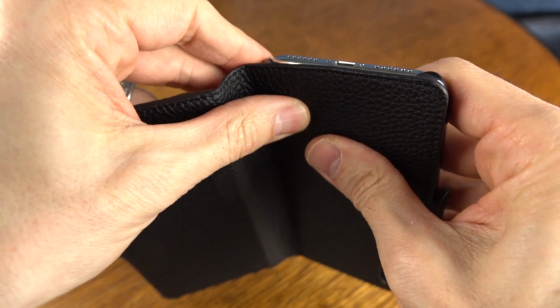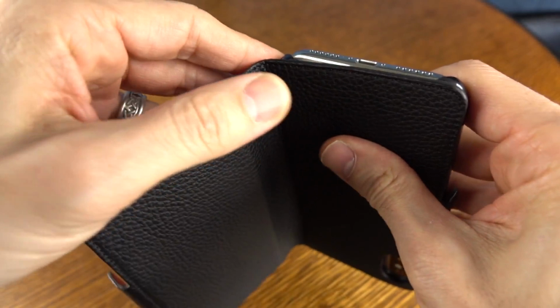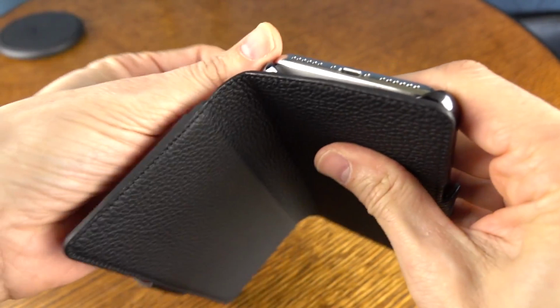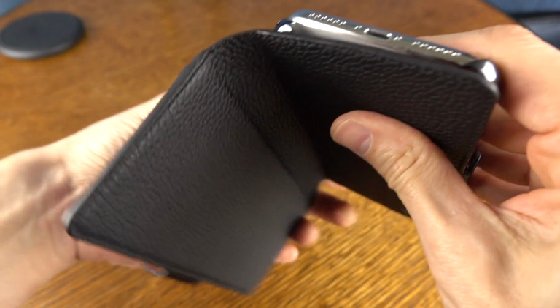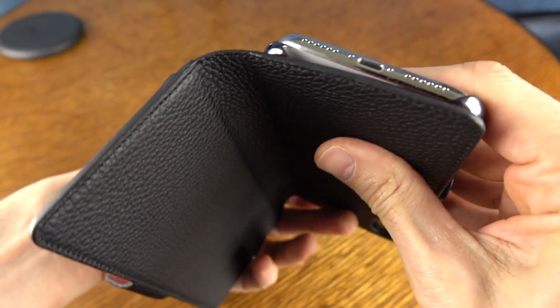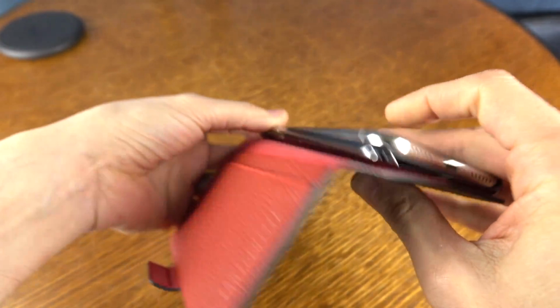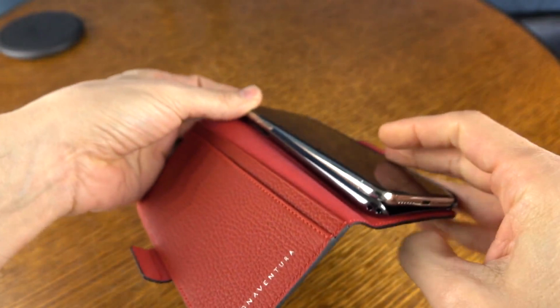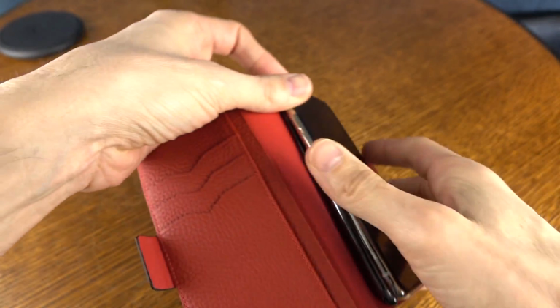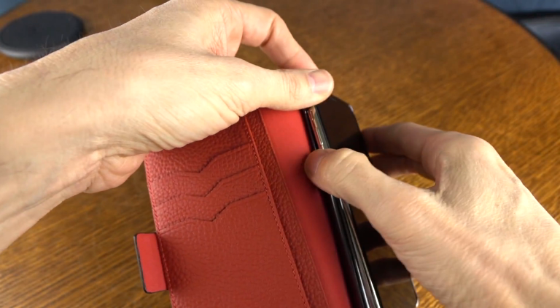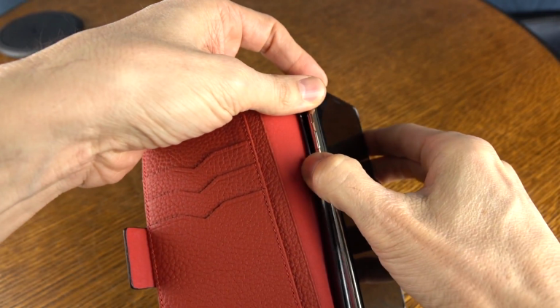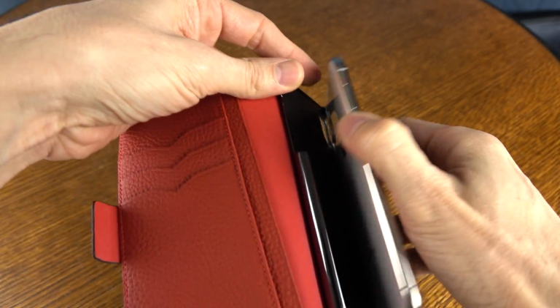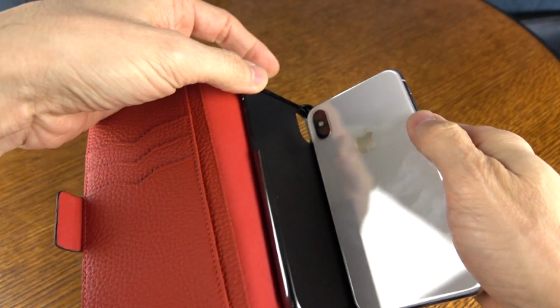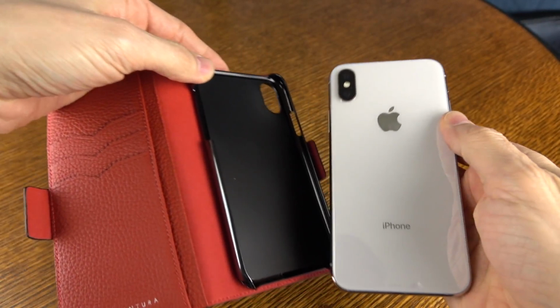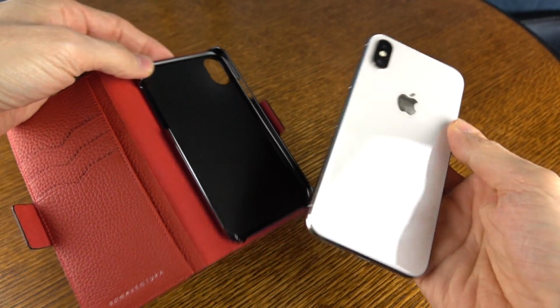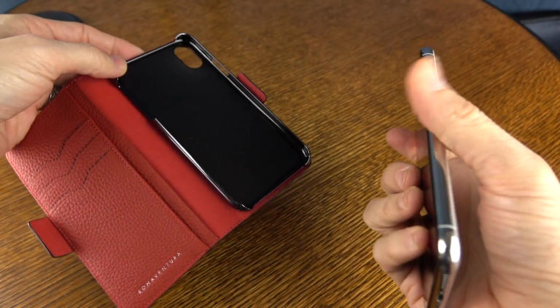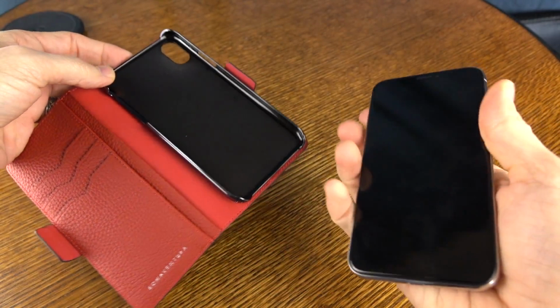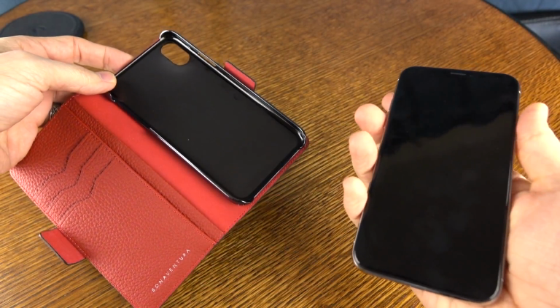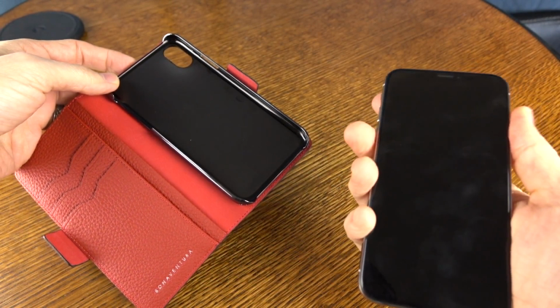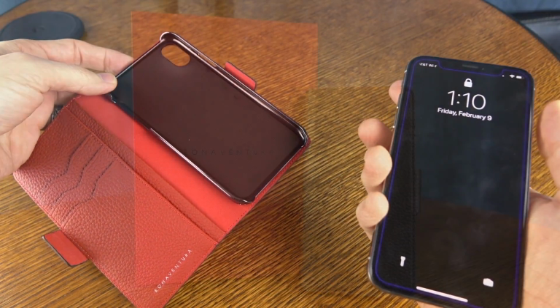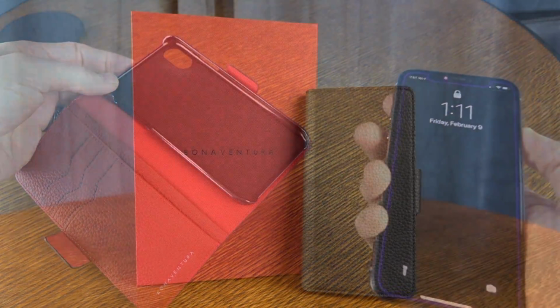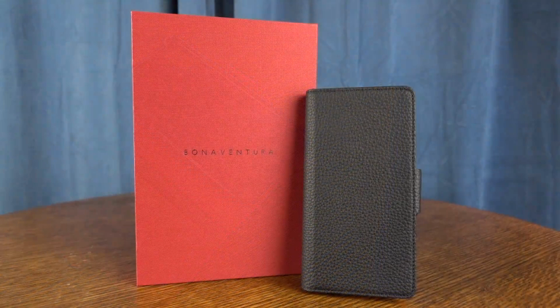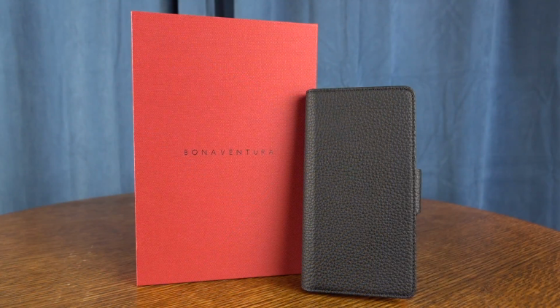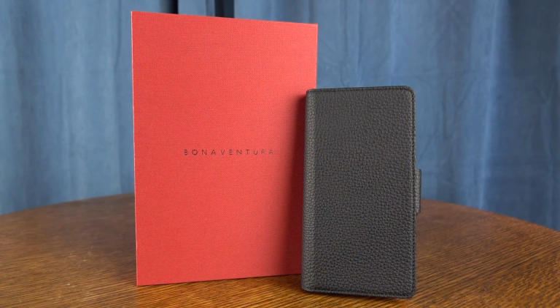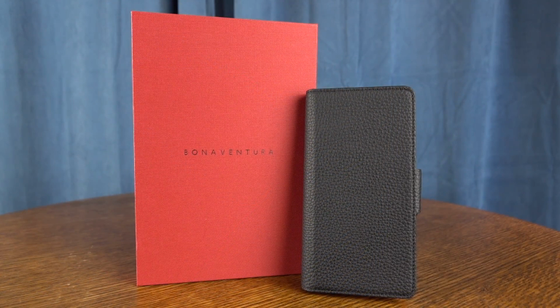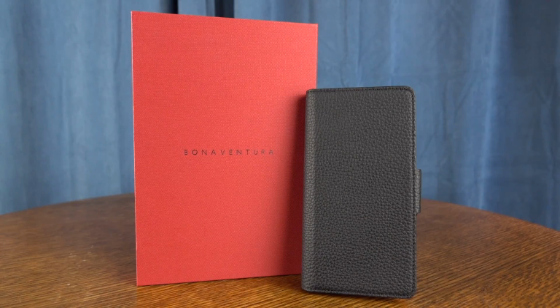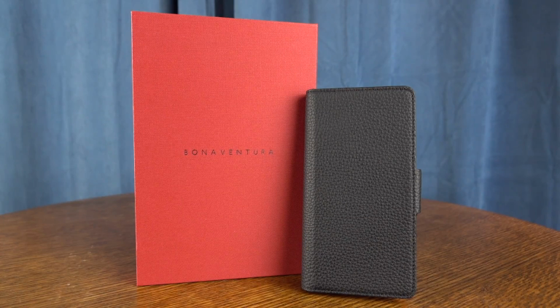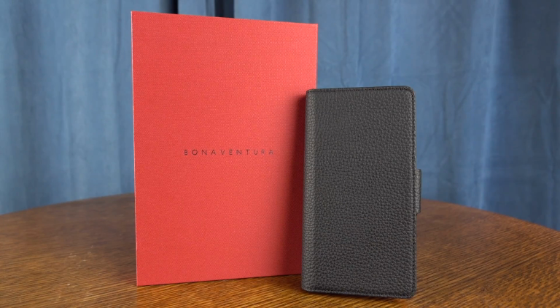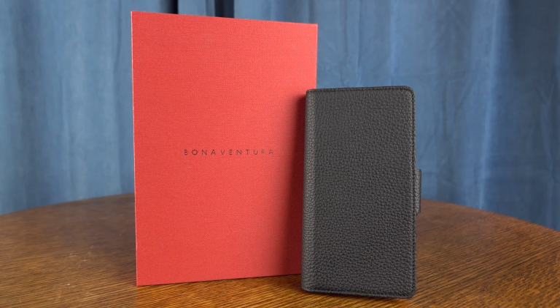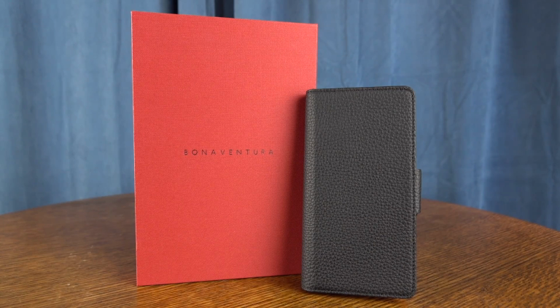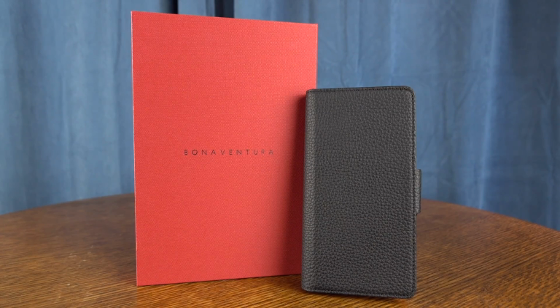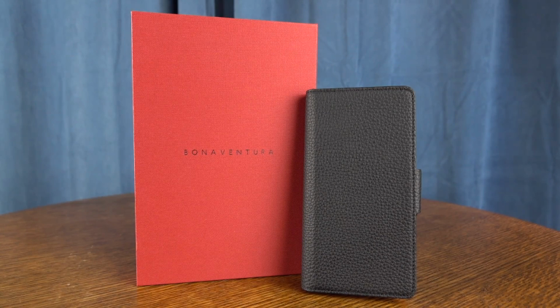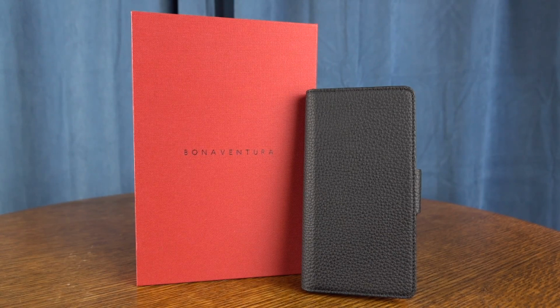Removal of this is also extremely easy. You just work one edge, work the other, and out it comes. So if you're looking for a full-grain leather luxury iPhone 10 case, this might be the one for you. I'm going to link to it in the description down below.